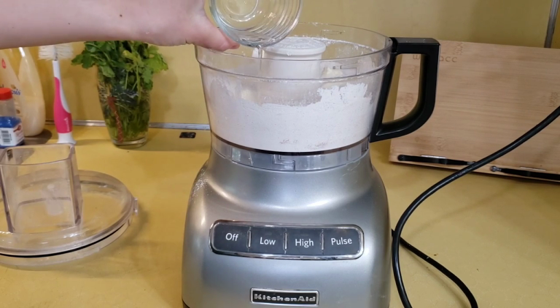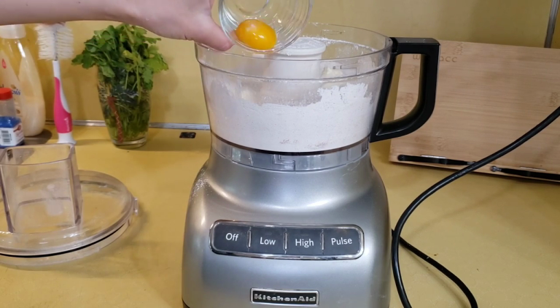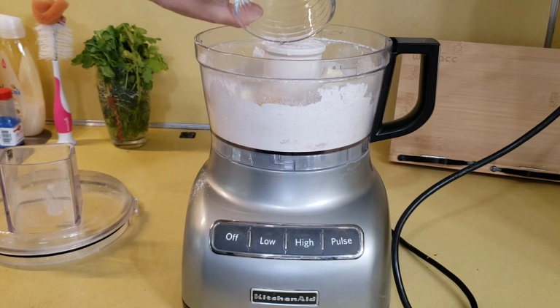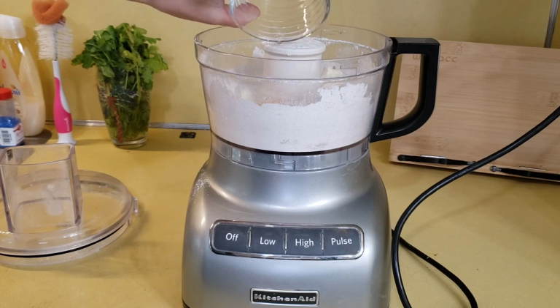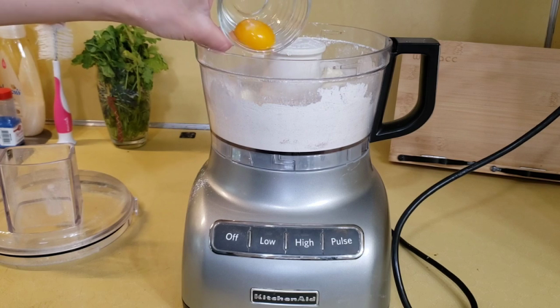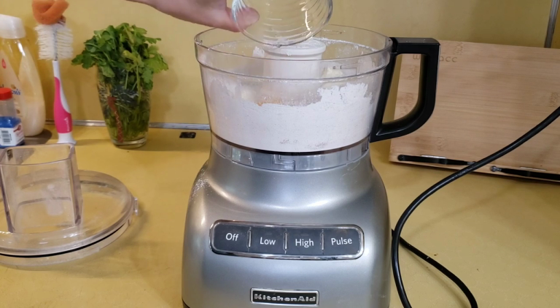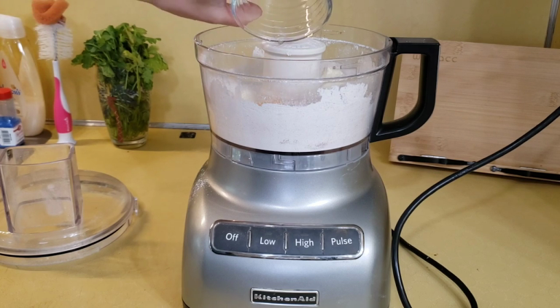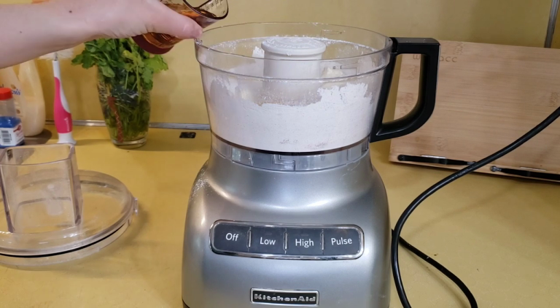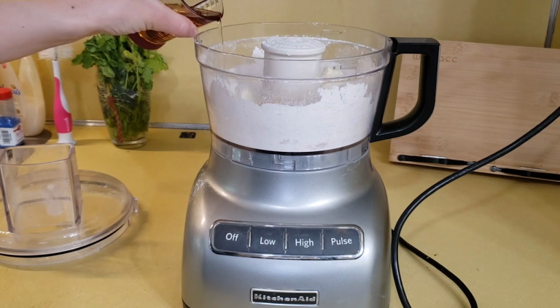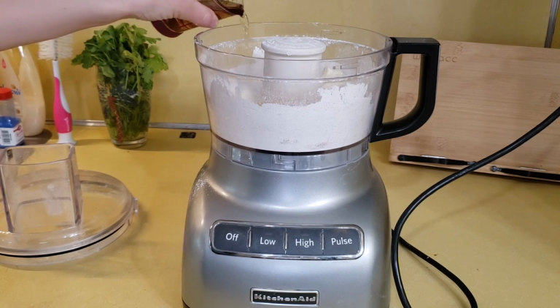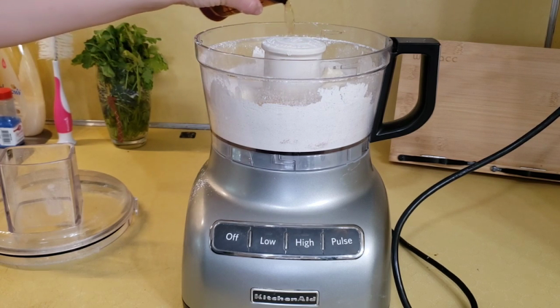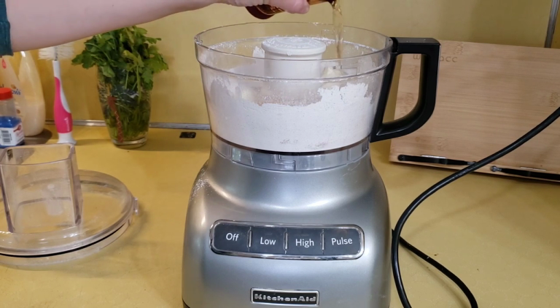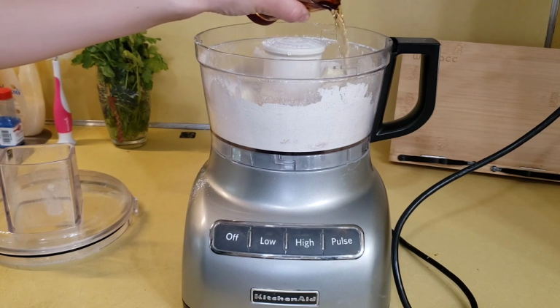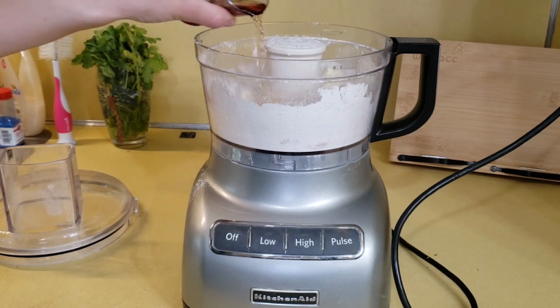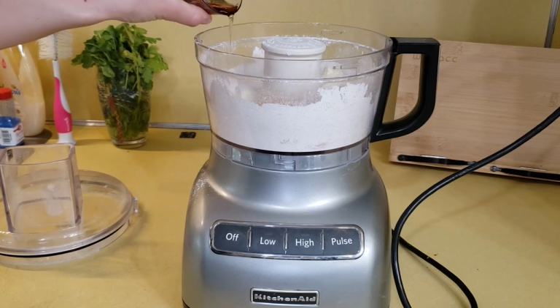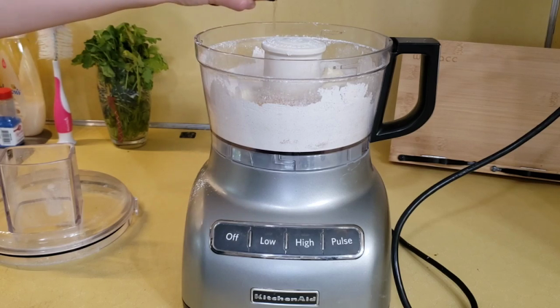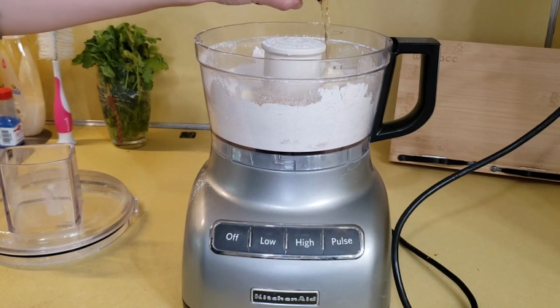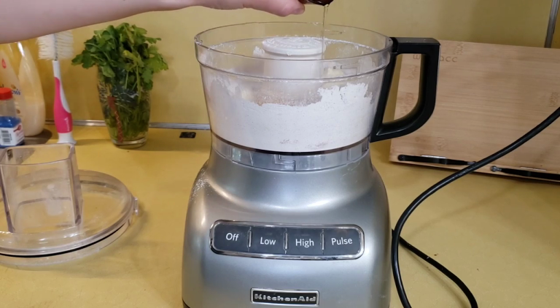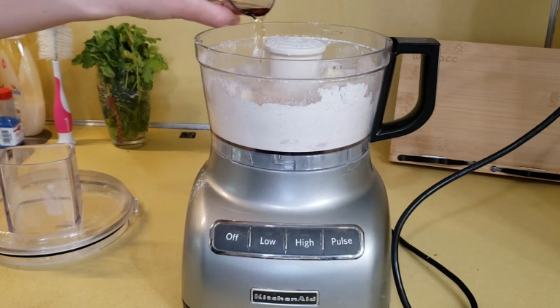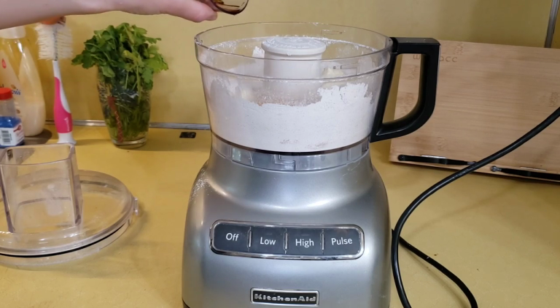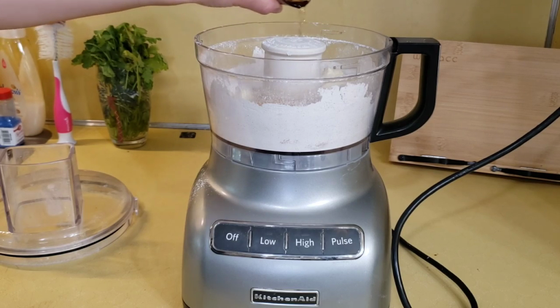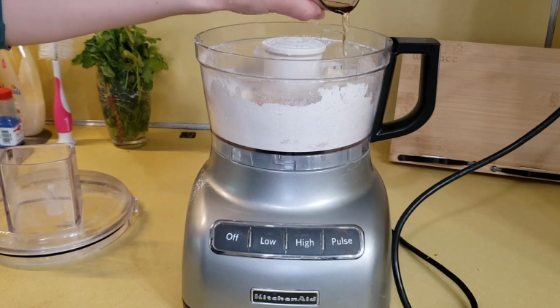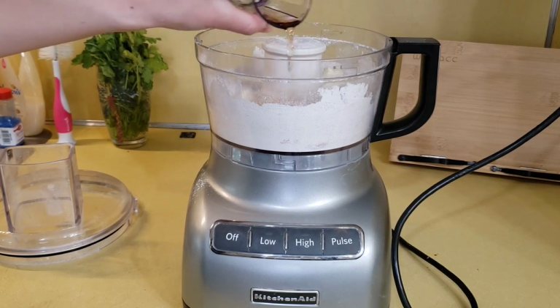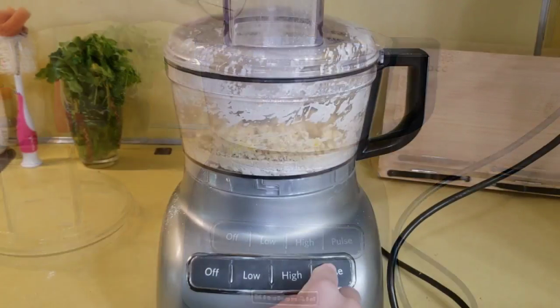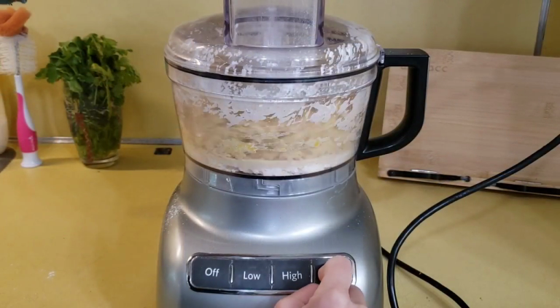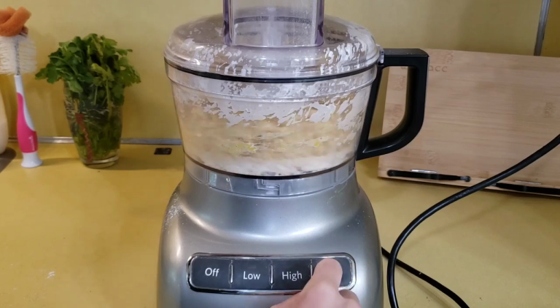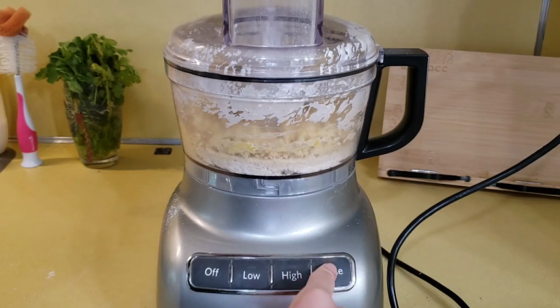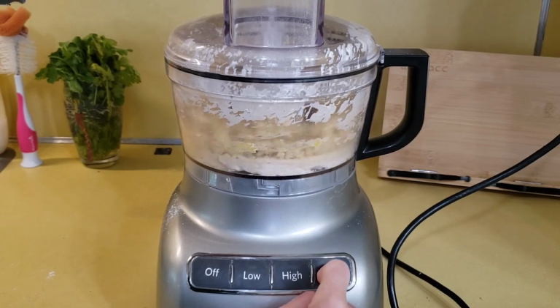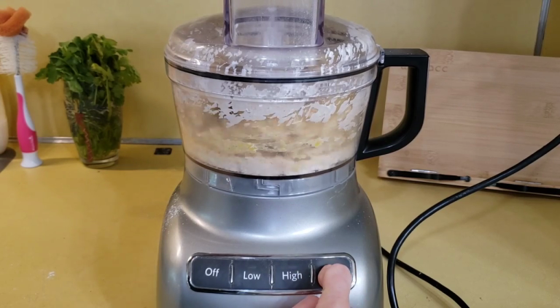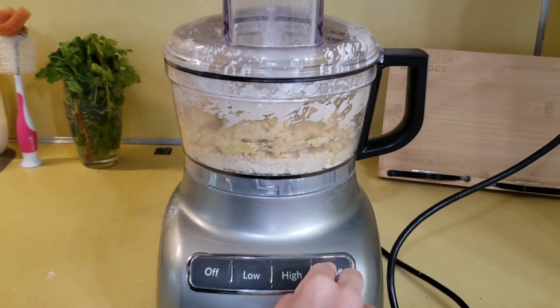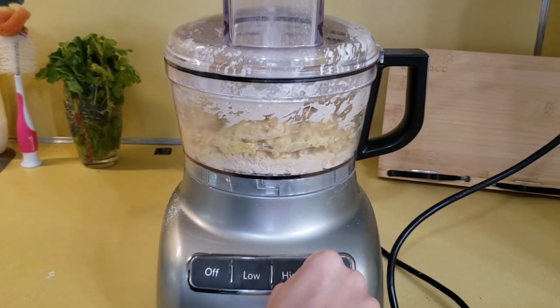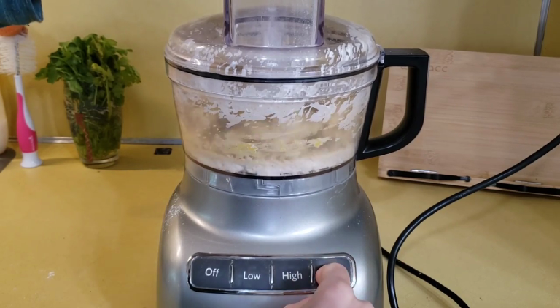Next, add in your two large egg yolks and your marsala. This marsala is going to help the cannoli shells bubble up as they fry — it's very important to the cannoli shell. Blend this together until it resembles a pastry dough.